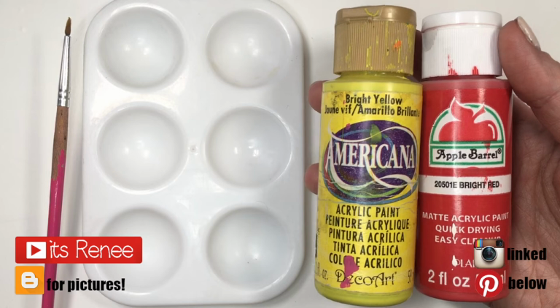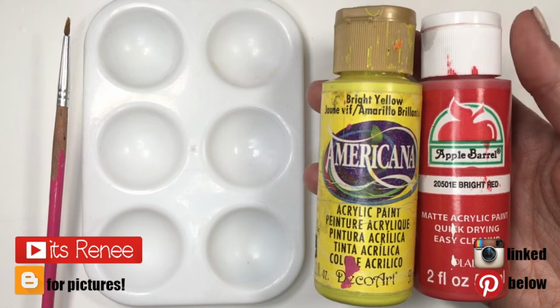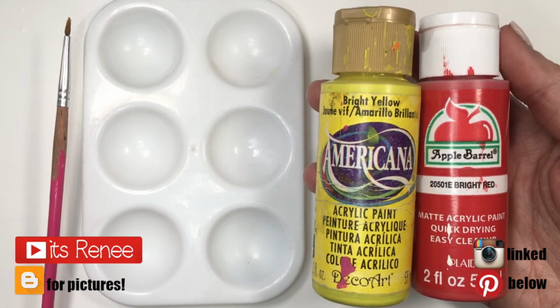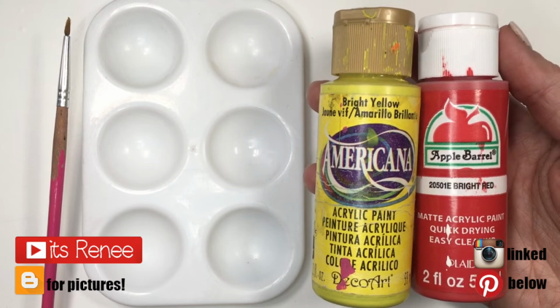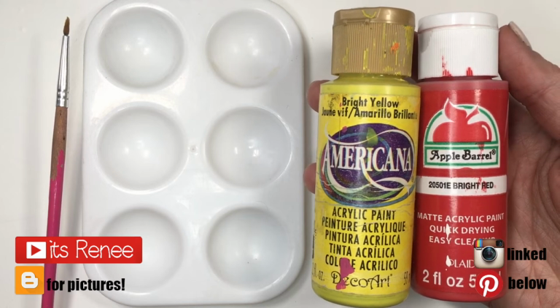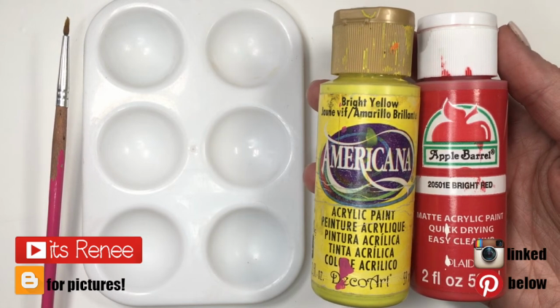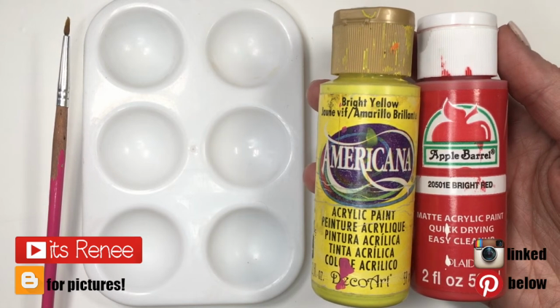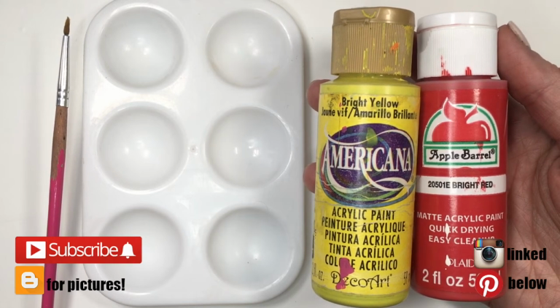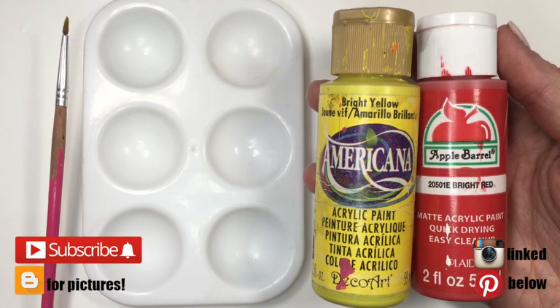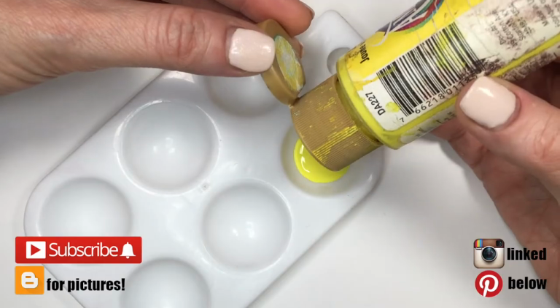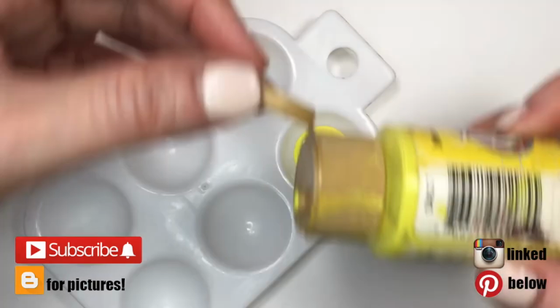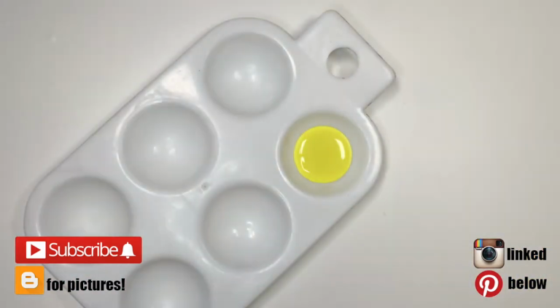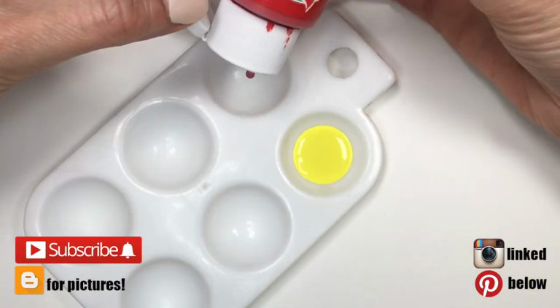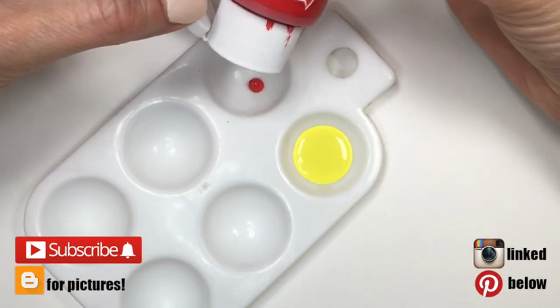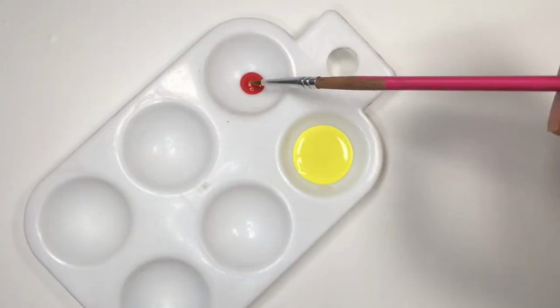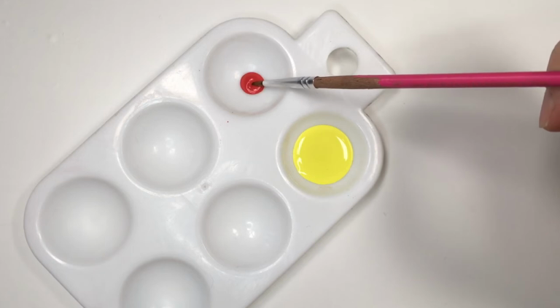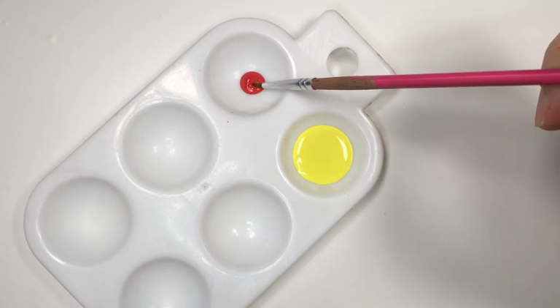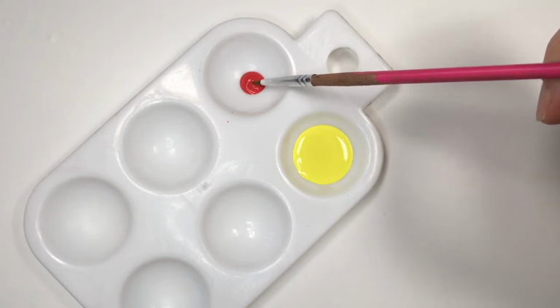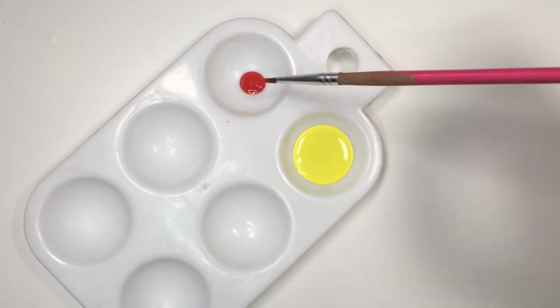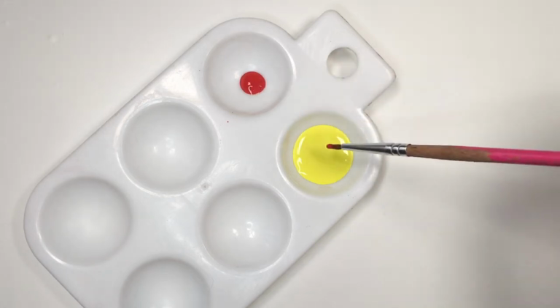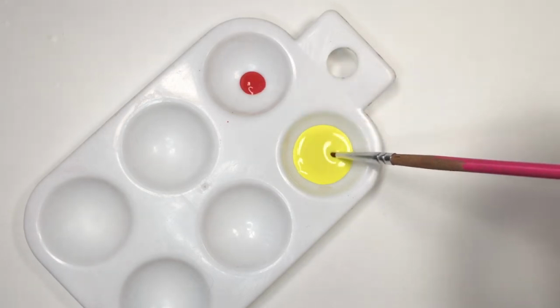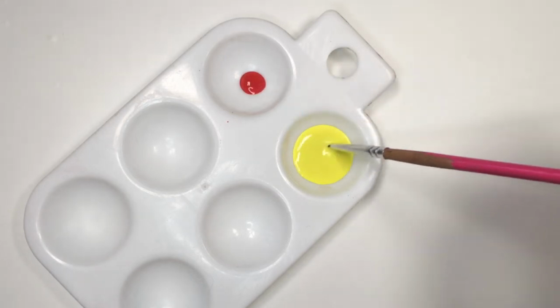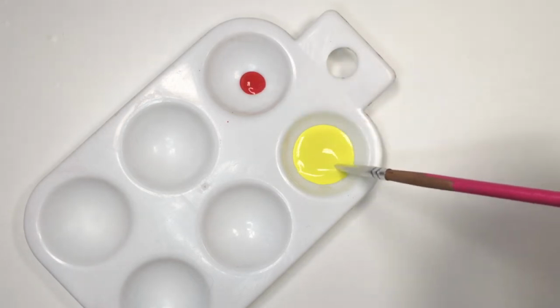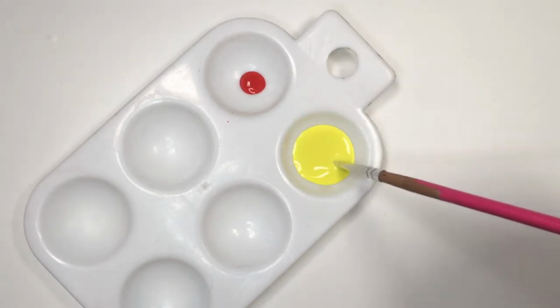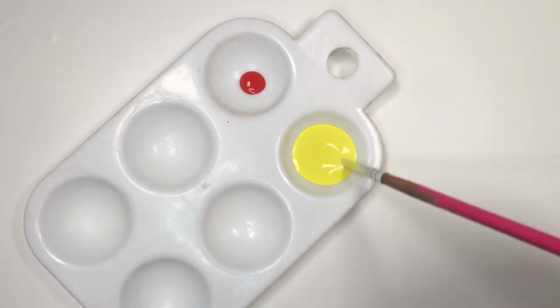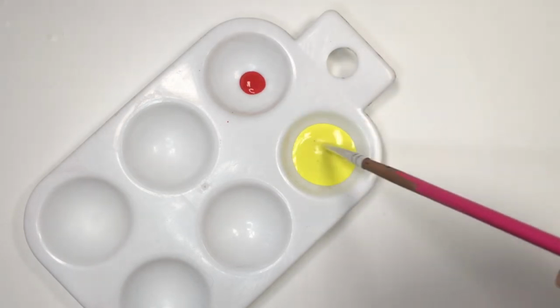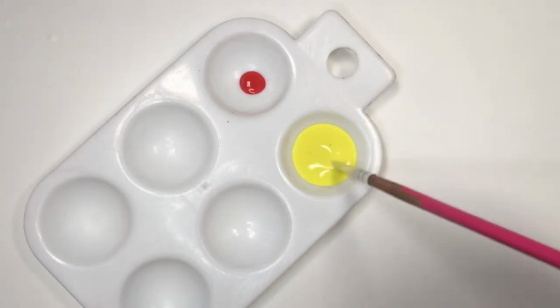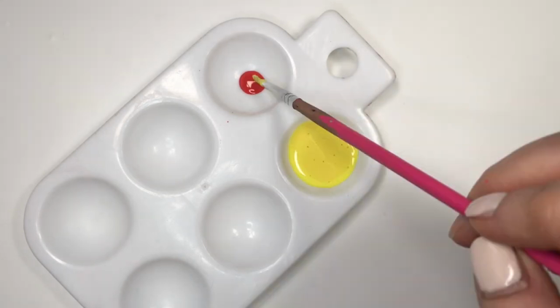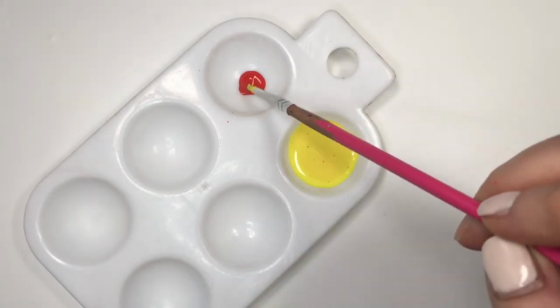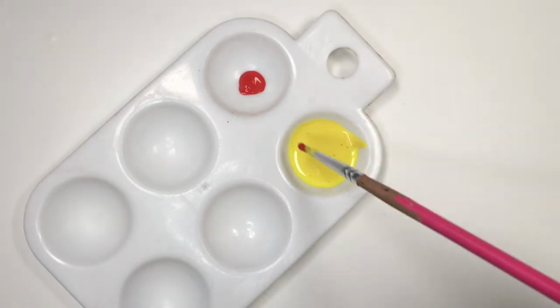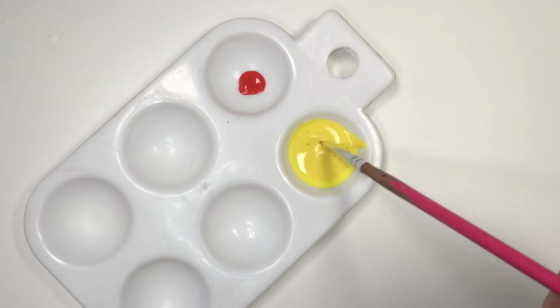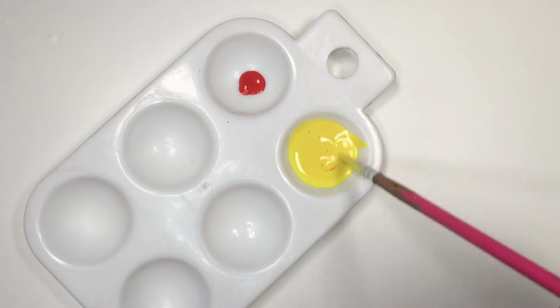Hey guys, it's Renee. This color is actually really easy to make — all you need is yellow and red. You have more yellow than red, and just add a tiny bit at a time until you reach your shade.